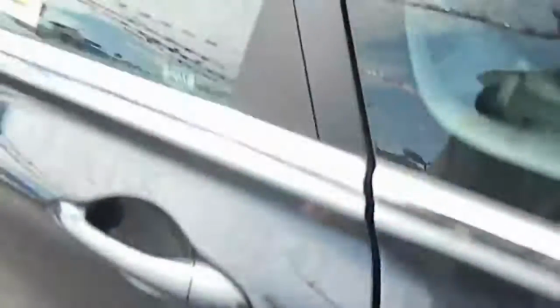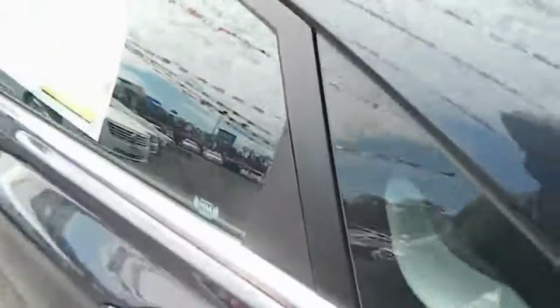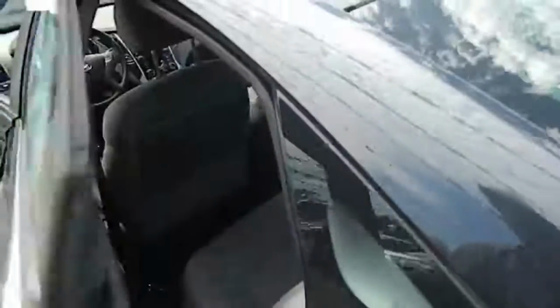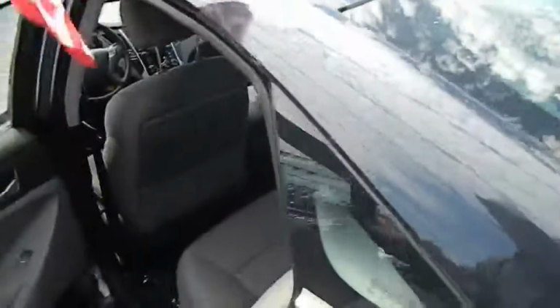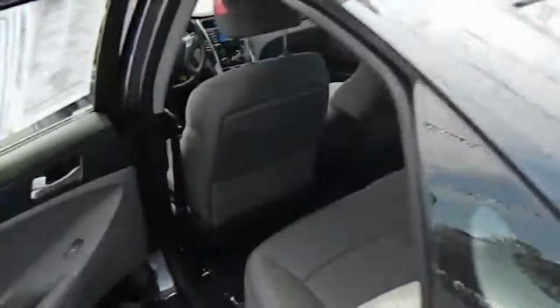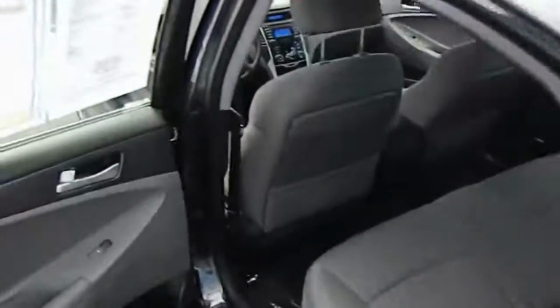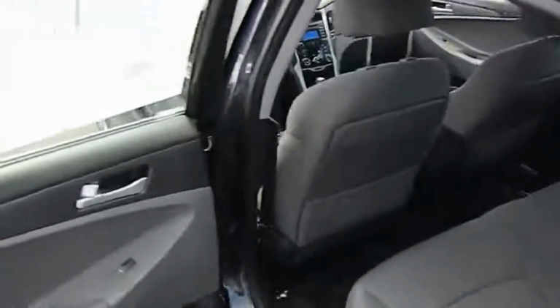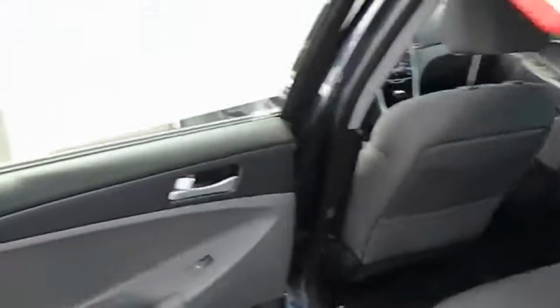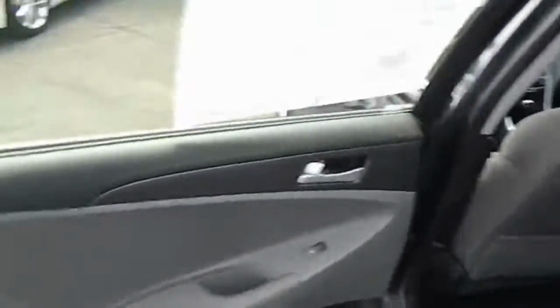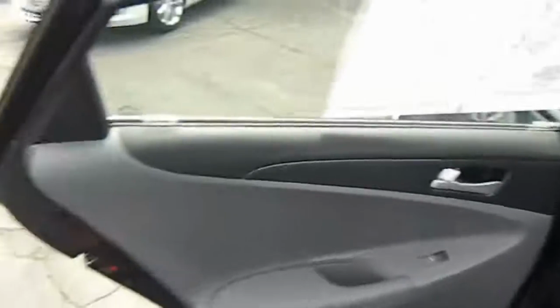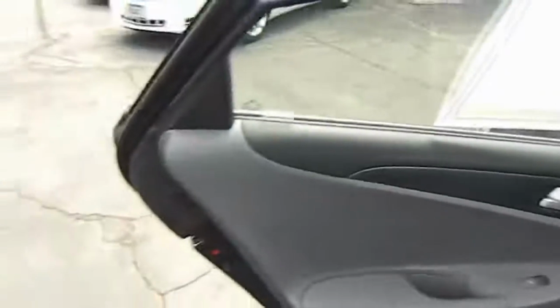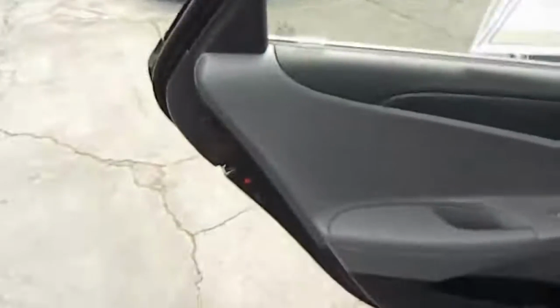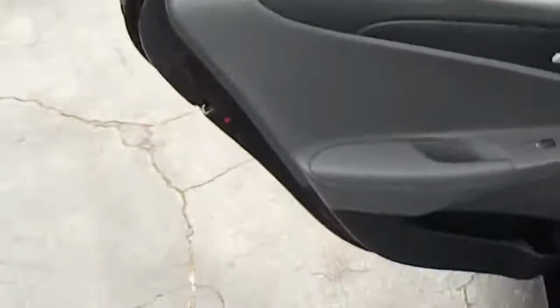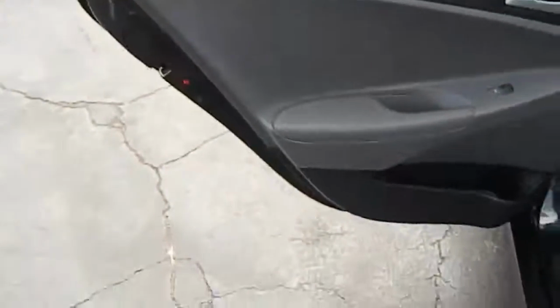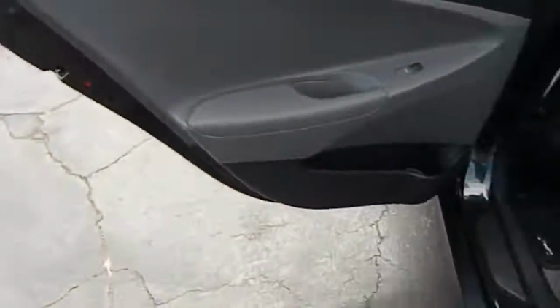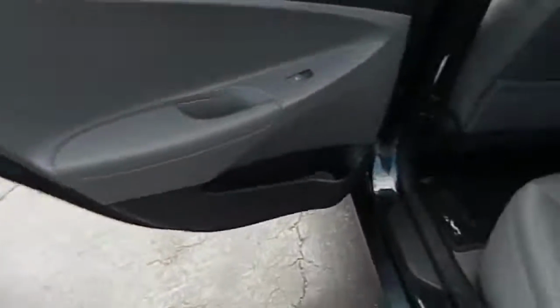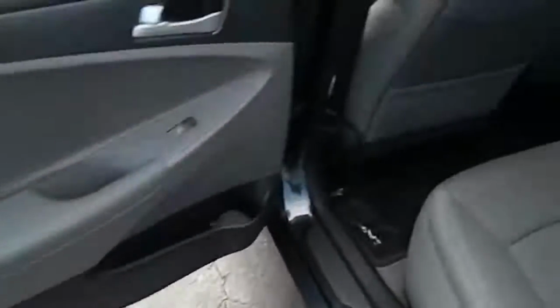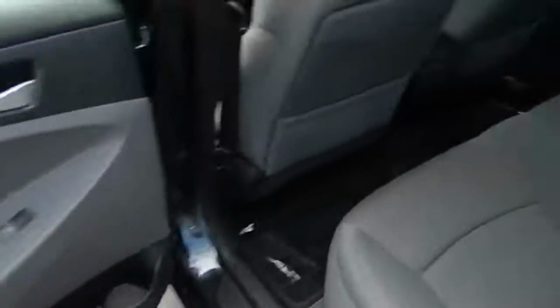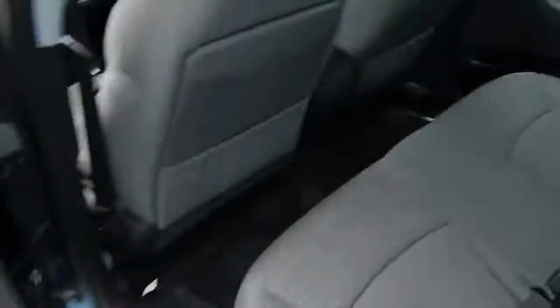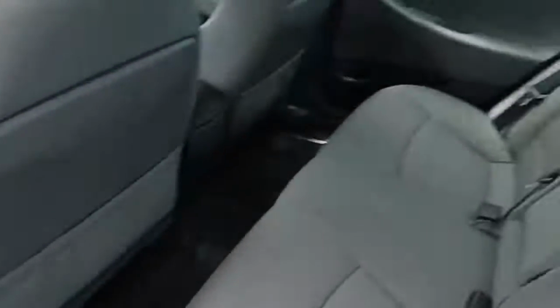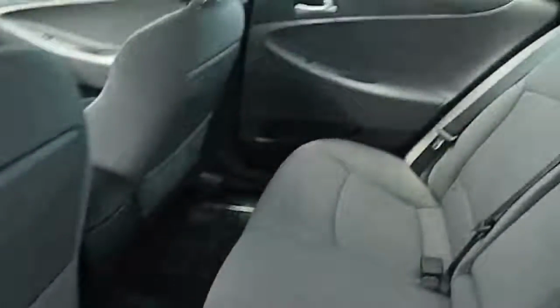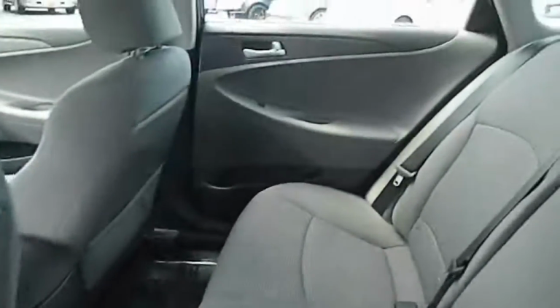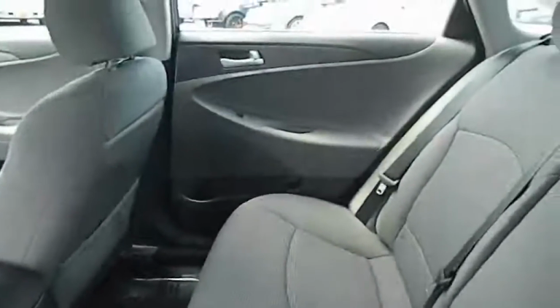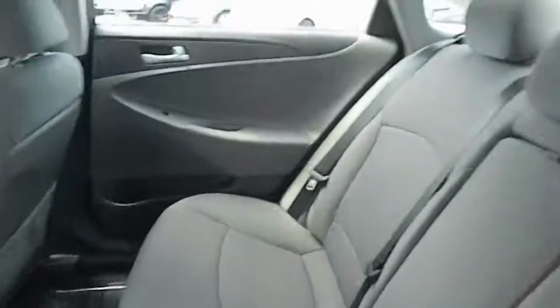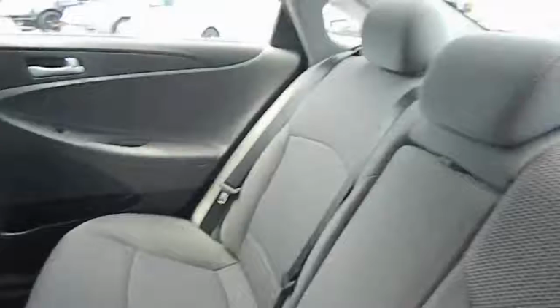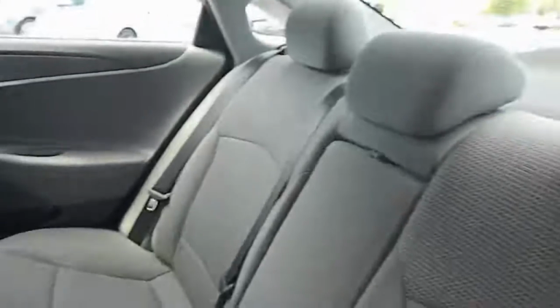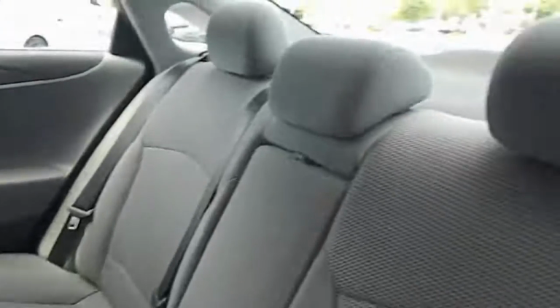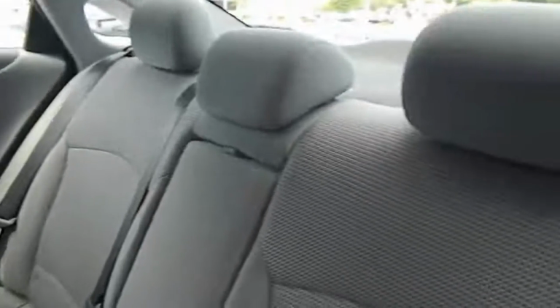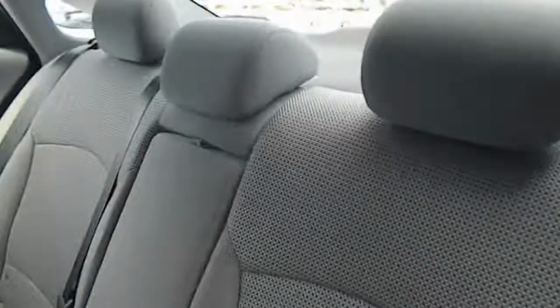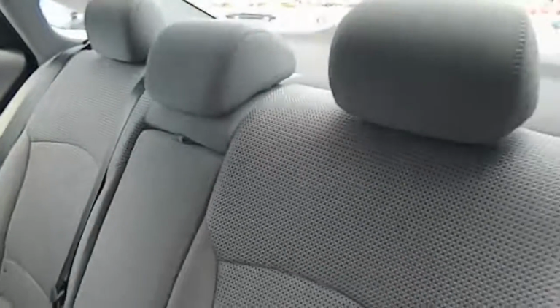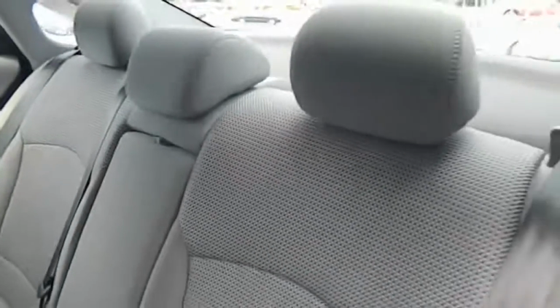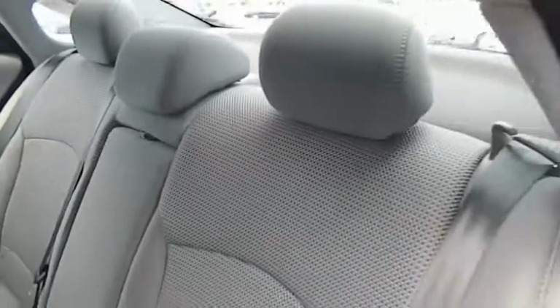Childproof rear door locks, rear window defroster, daytime running lamps, daytime running lights. This beauty will make even your house keys jealous. Drive it today.